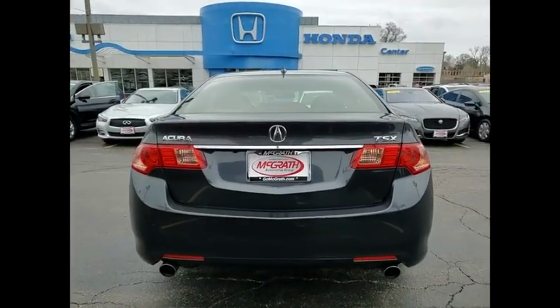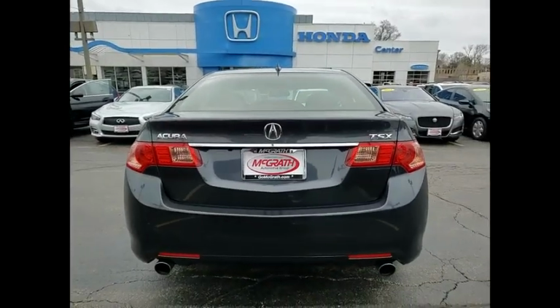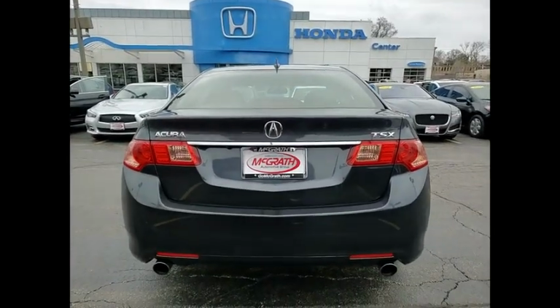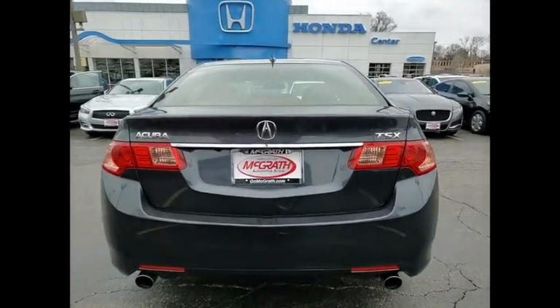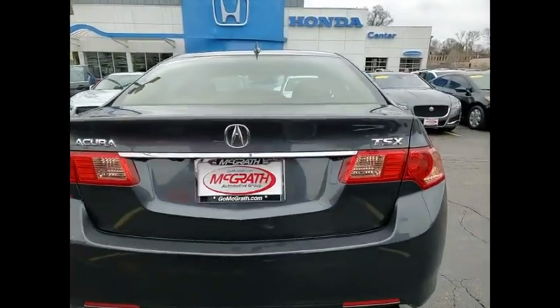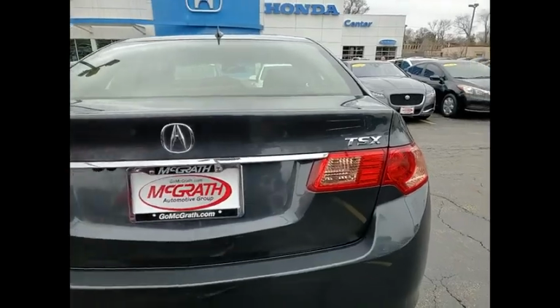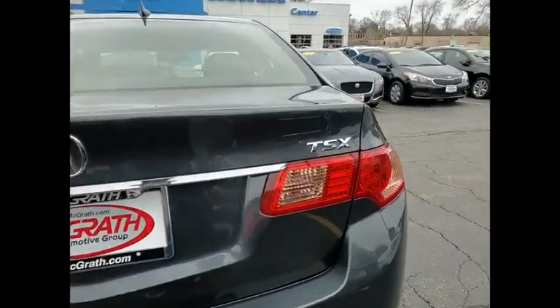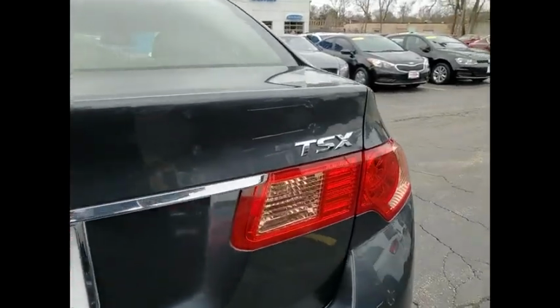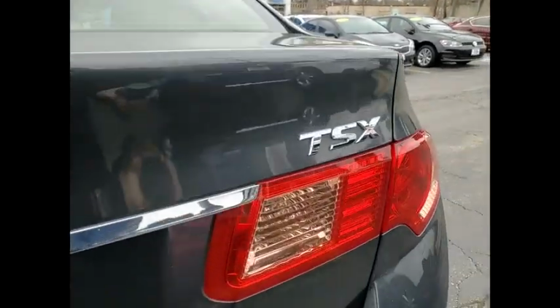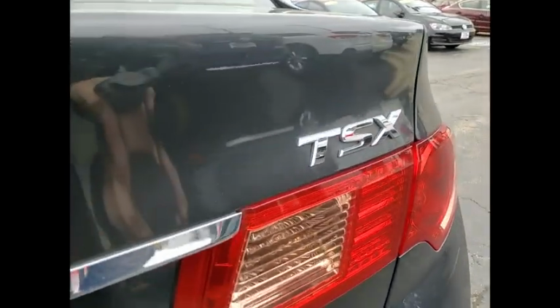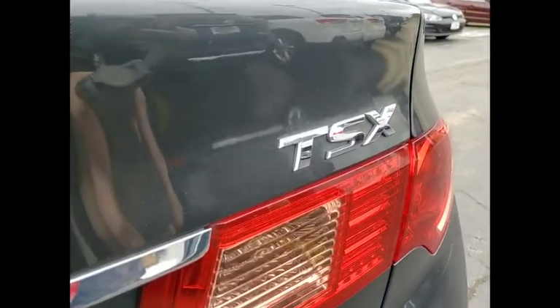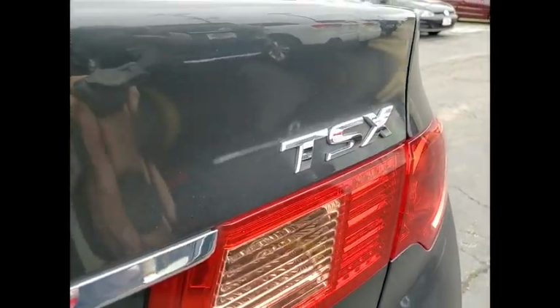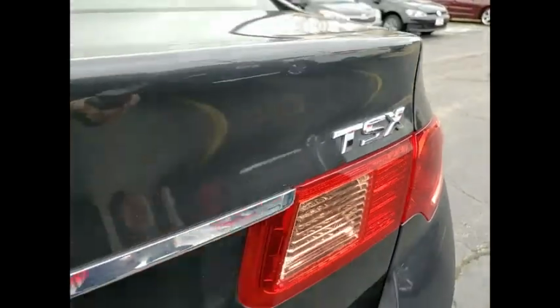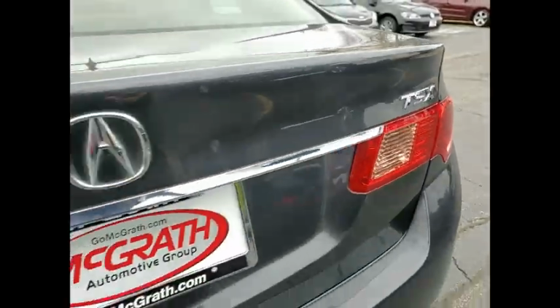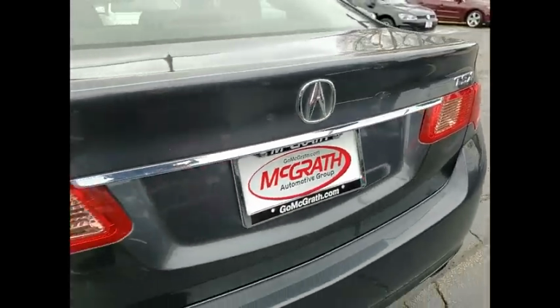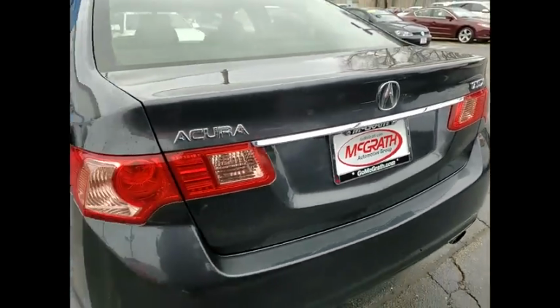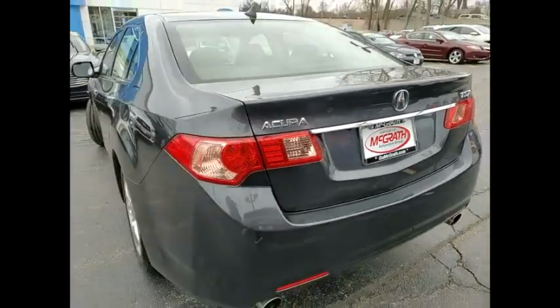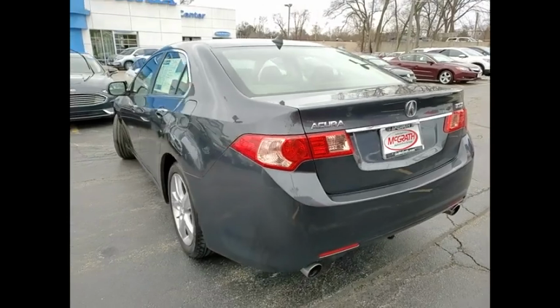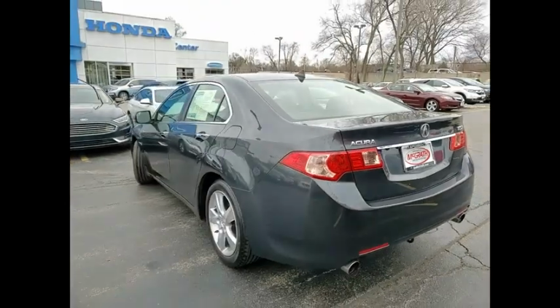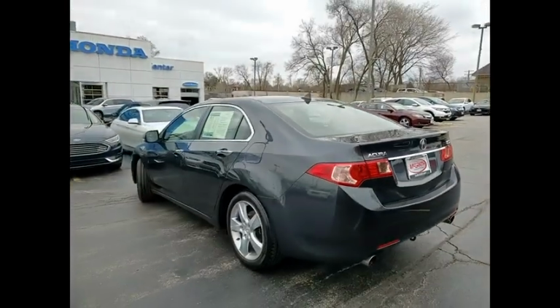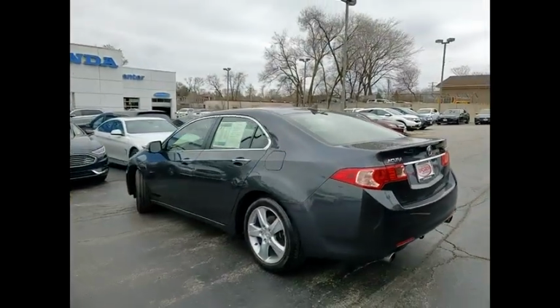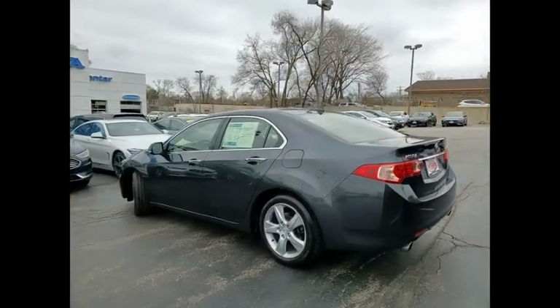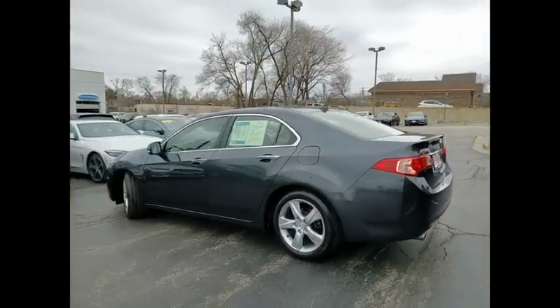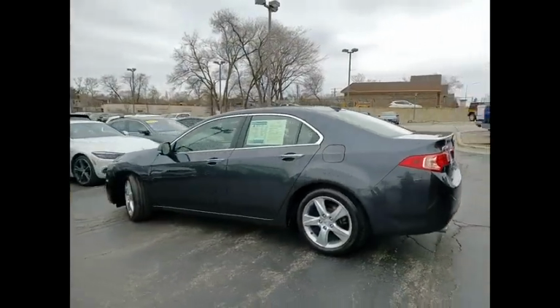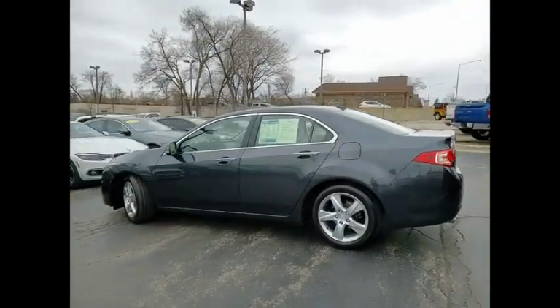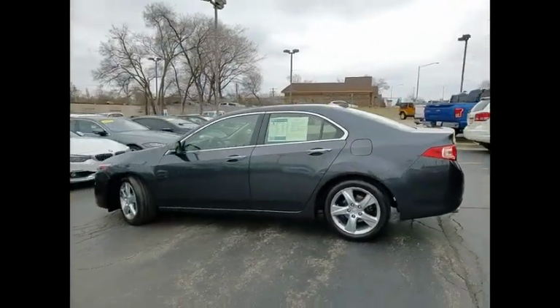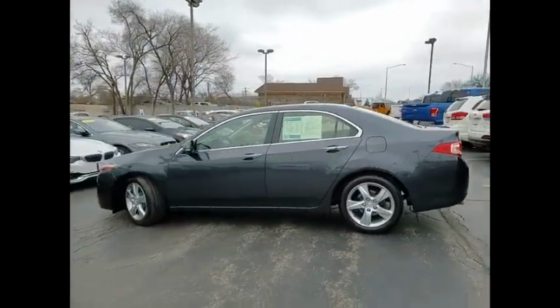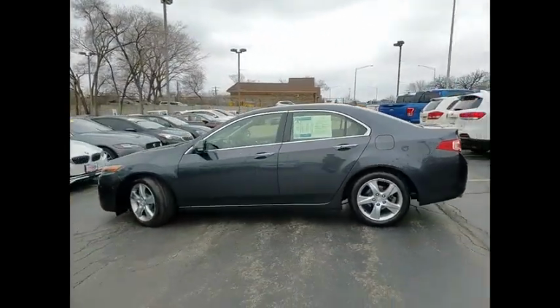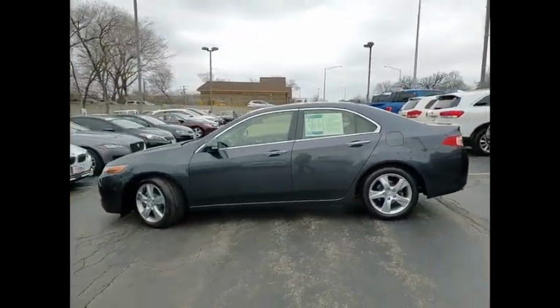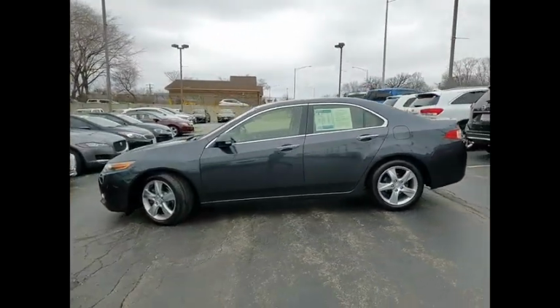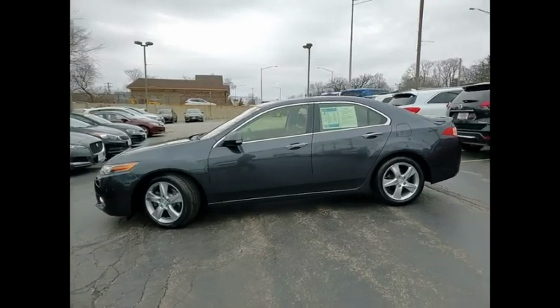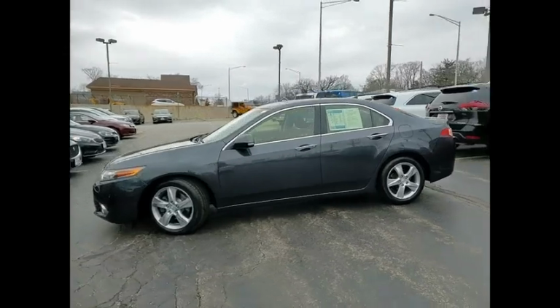Tire pressure monitor, heated mirrors, aluminum wheels, brake assist, traction control, stability control, daytime running lights, engine immobilizer, four-wheel disc brakes, driver illuminated vanity mirror.